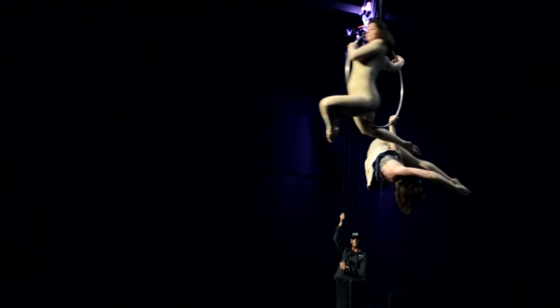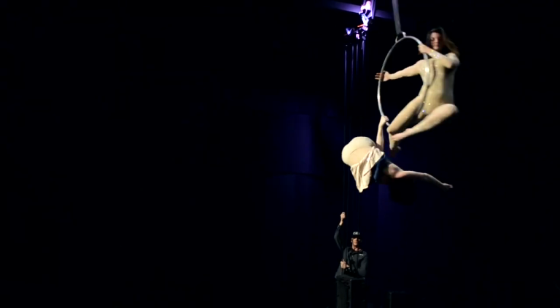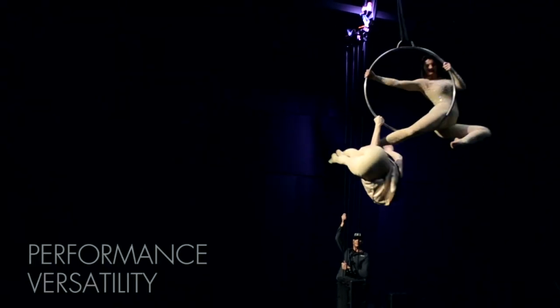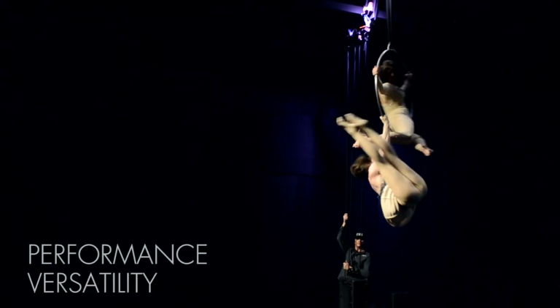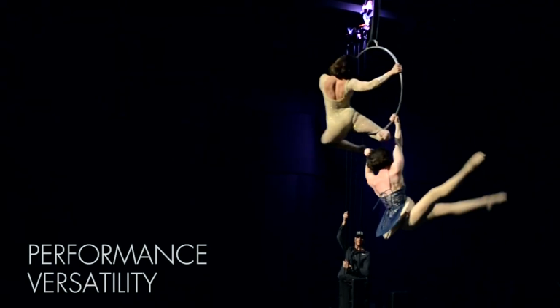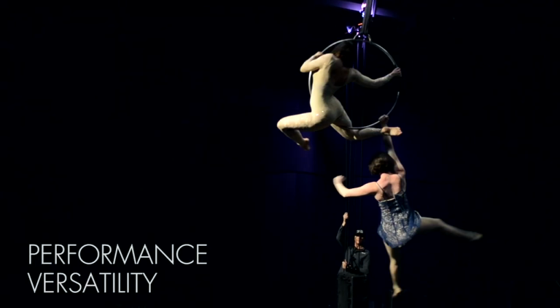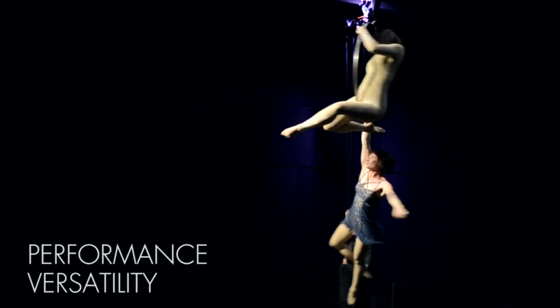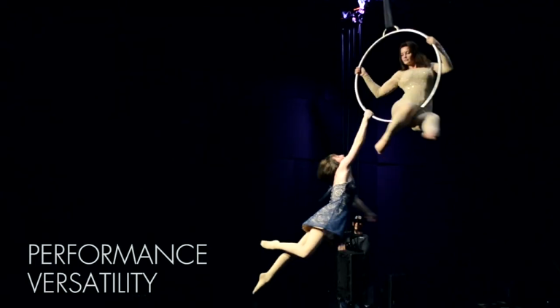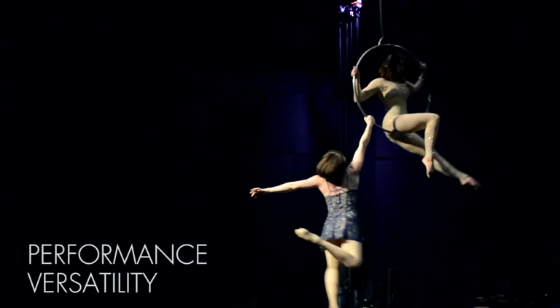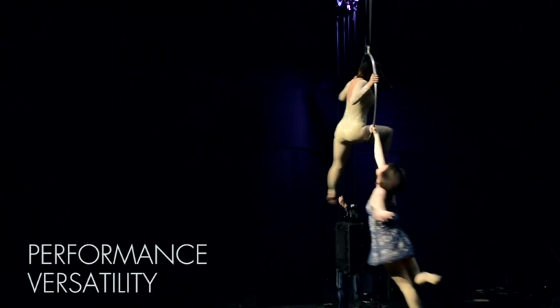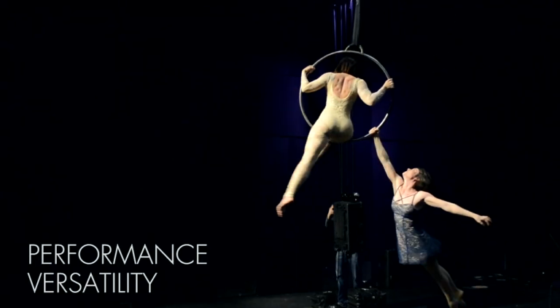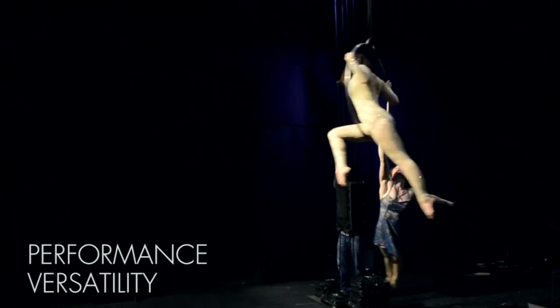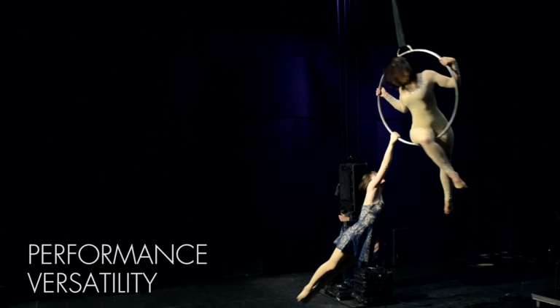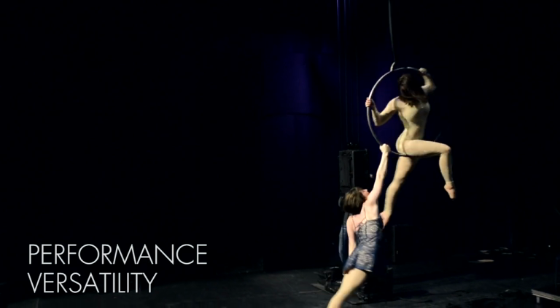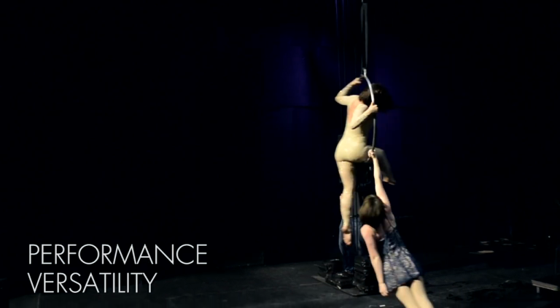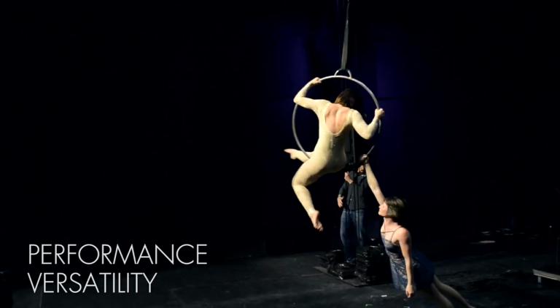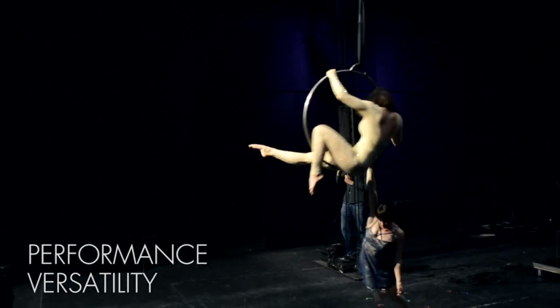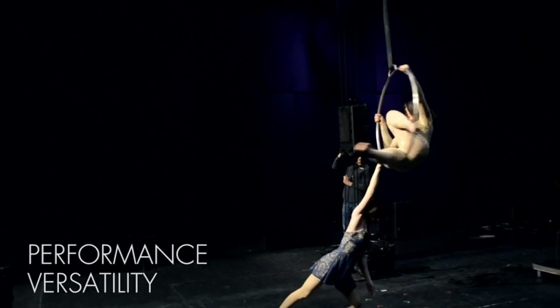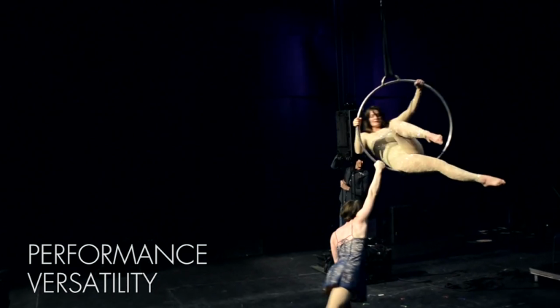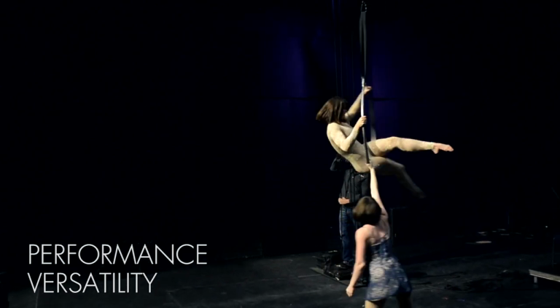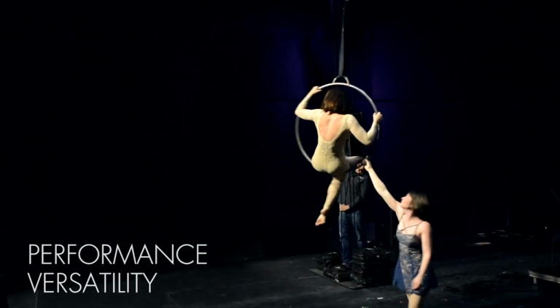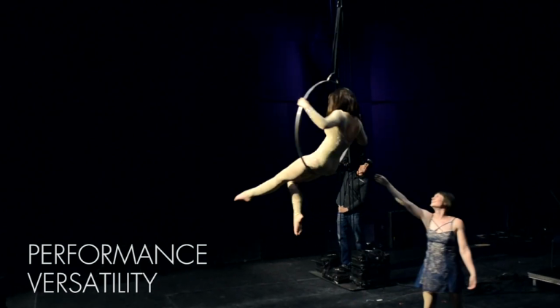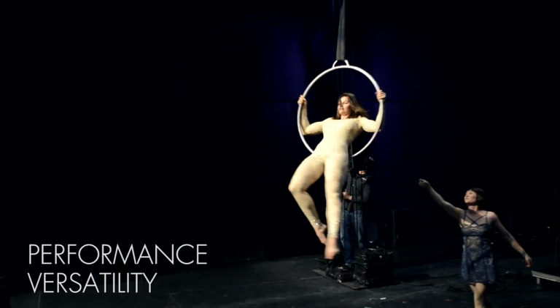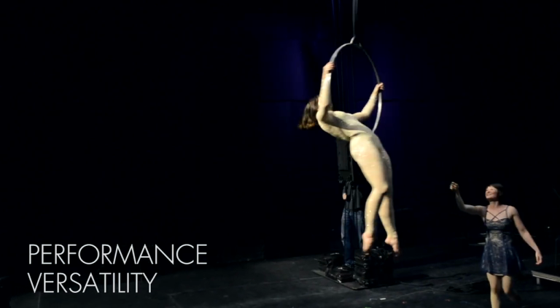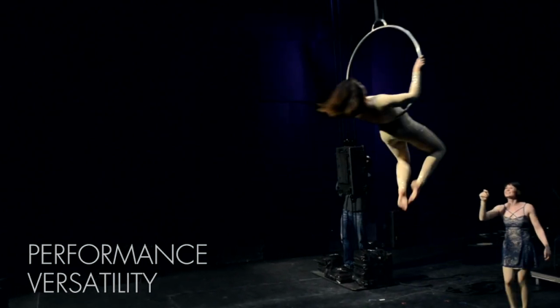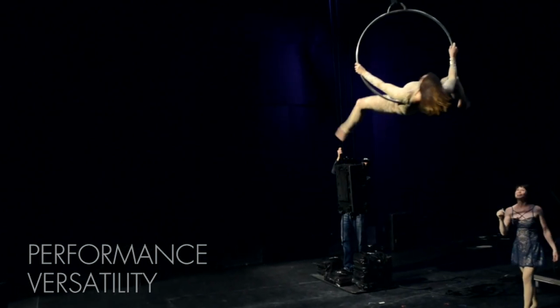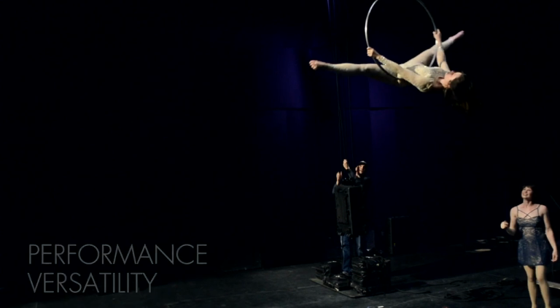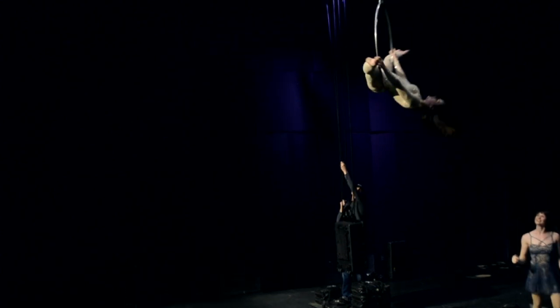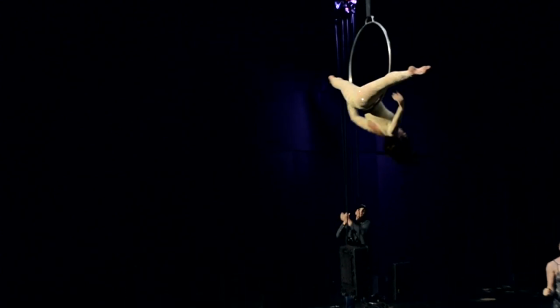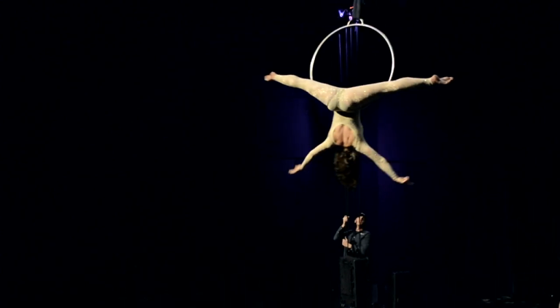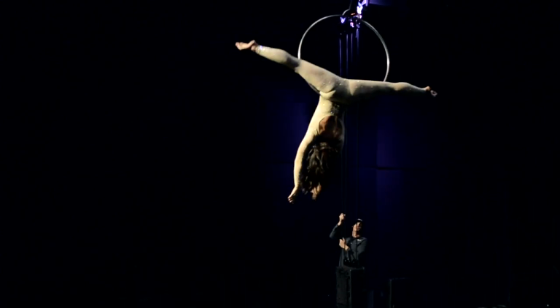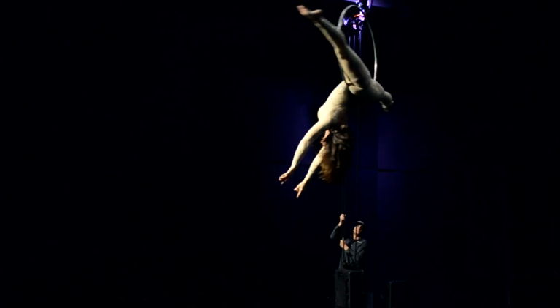The butterfly lift is versatile. With the right balance of counterweight to performers, multiple stage effects are possible. Here, one performer dismounts followed by the remaining performer being raised and lowered.